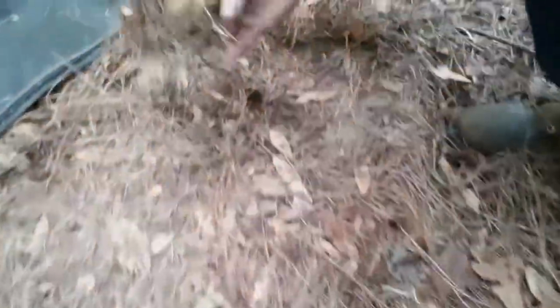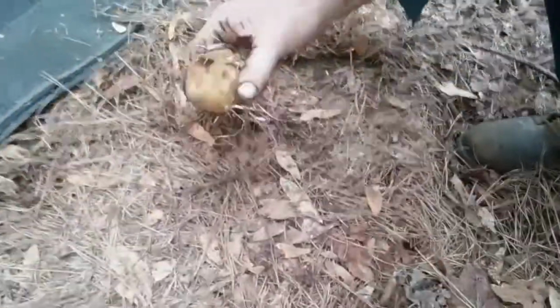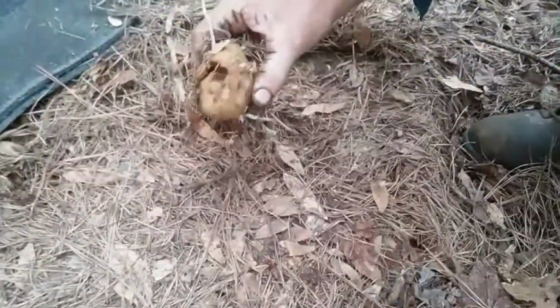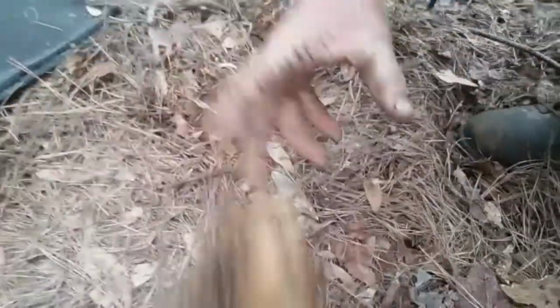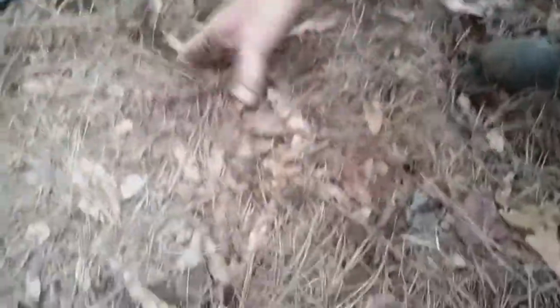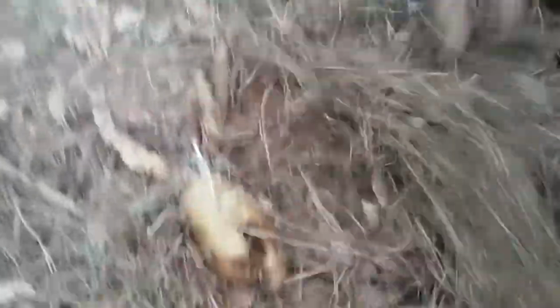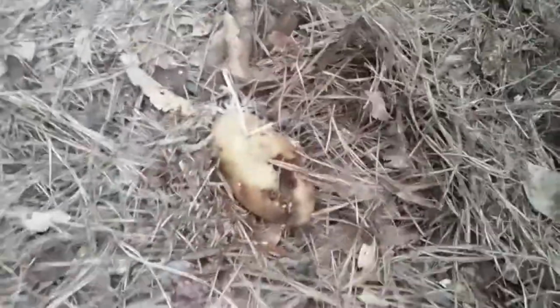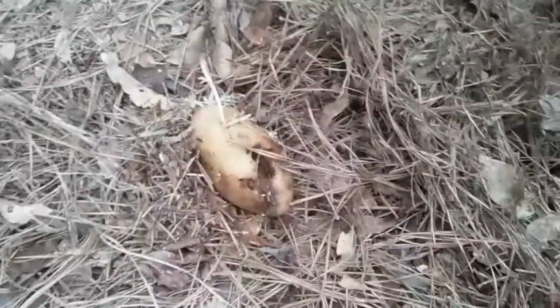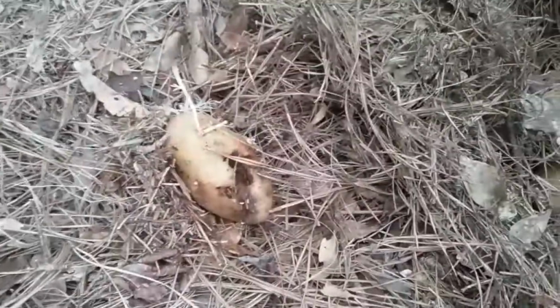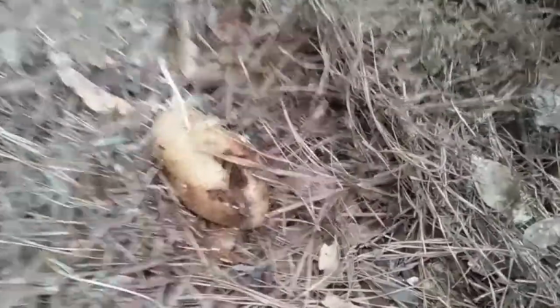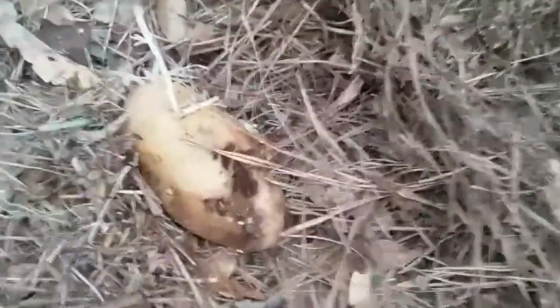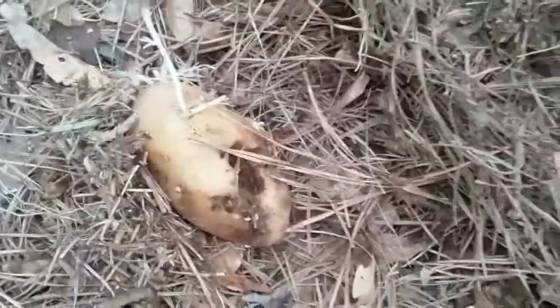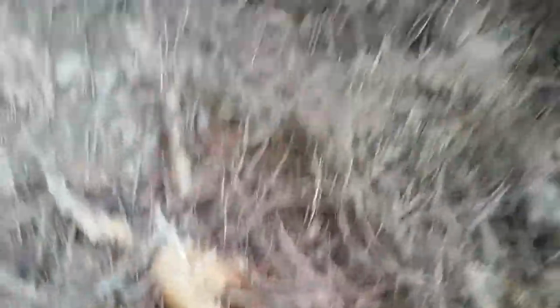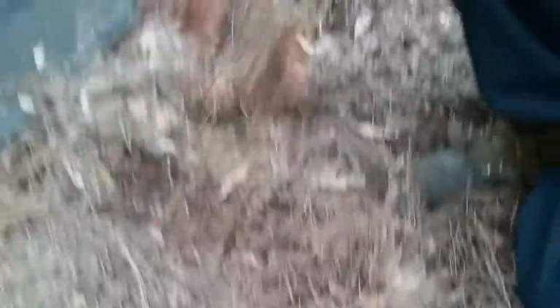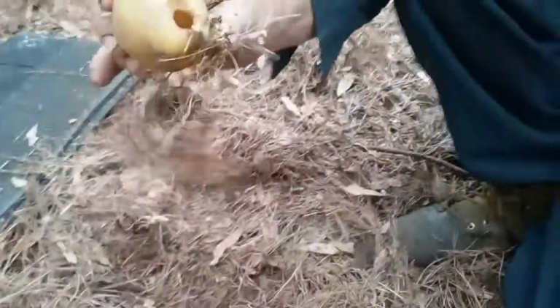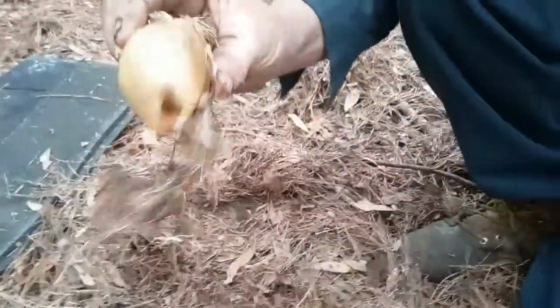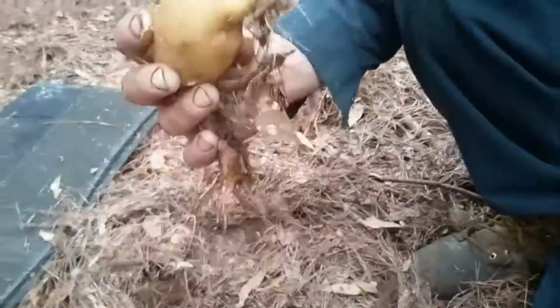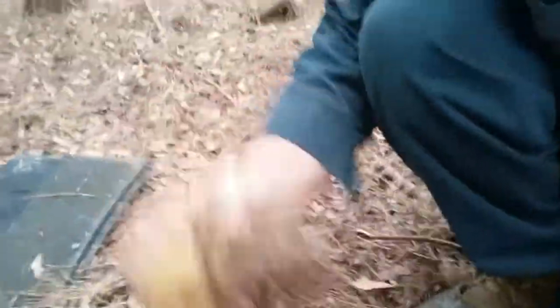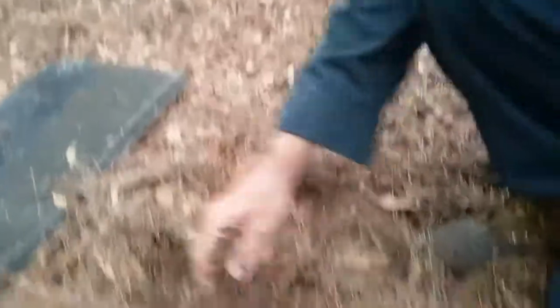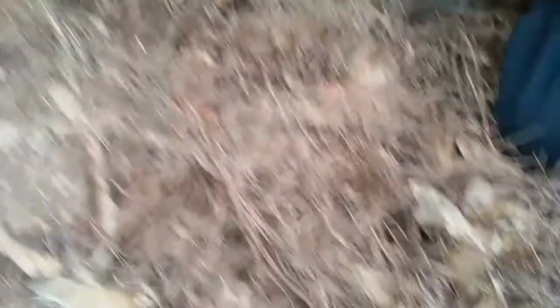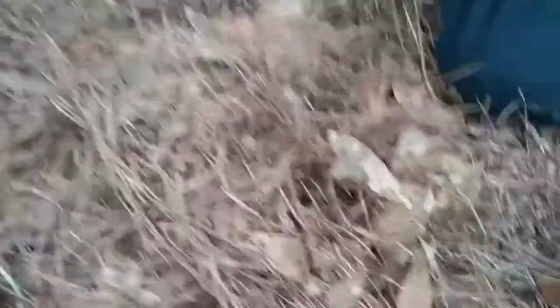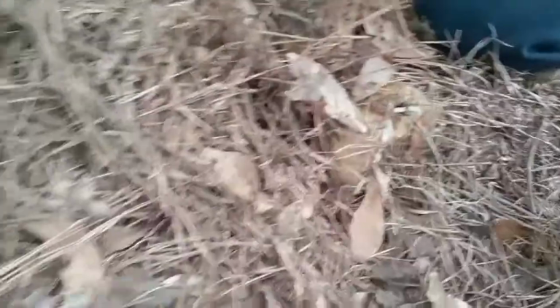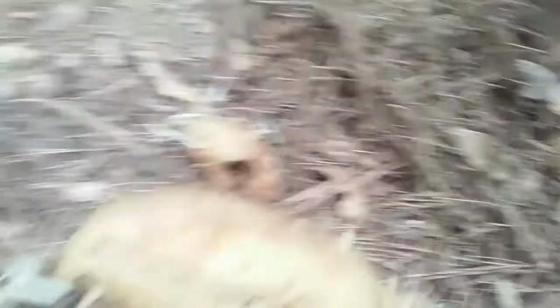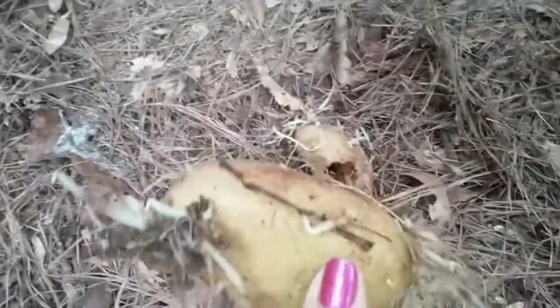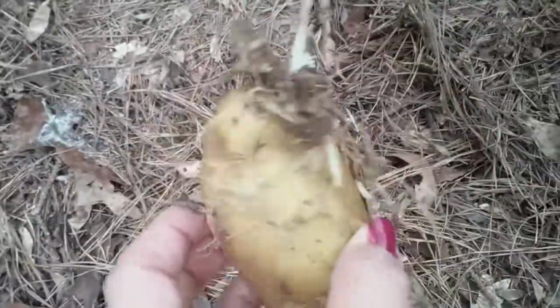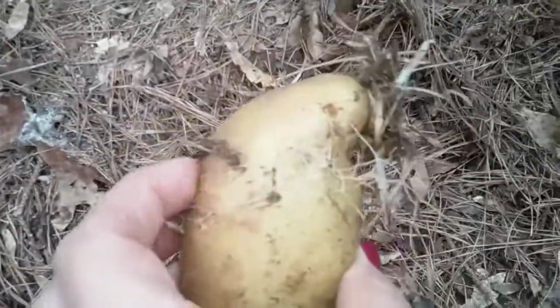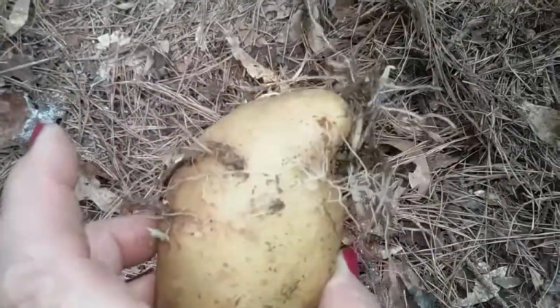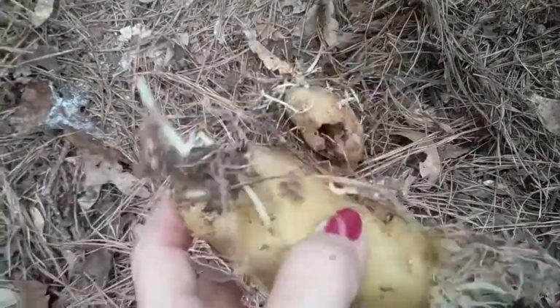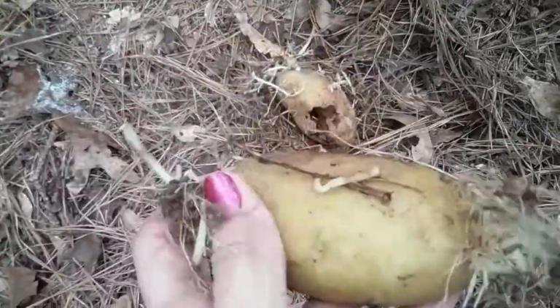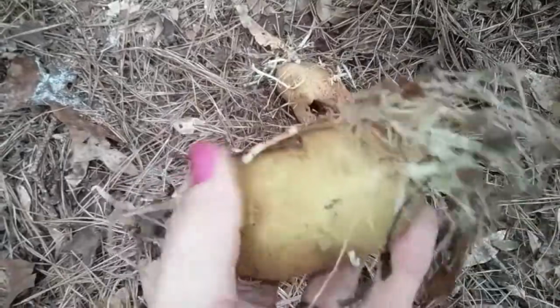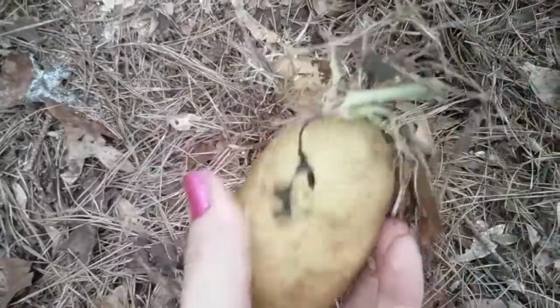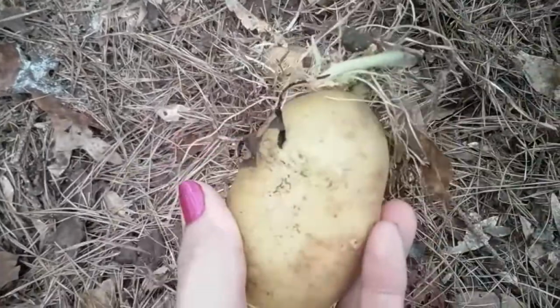Let me see. Oh, ants gotten into them. That's bad. You stupid ants. All of them? But they're still good, though. But they're good. Look at them. This one's not bad — this one the ants haven't got. We could use this to plant or eat. This is still good.